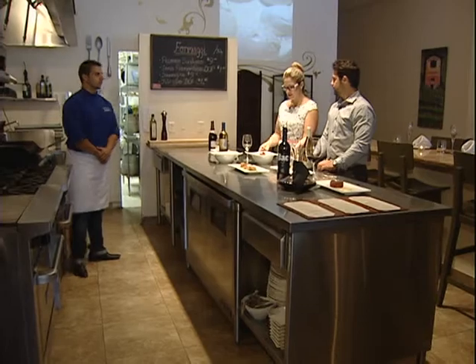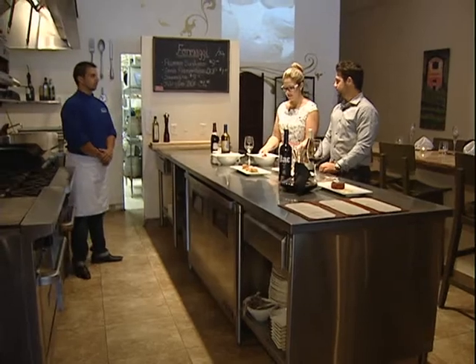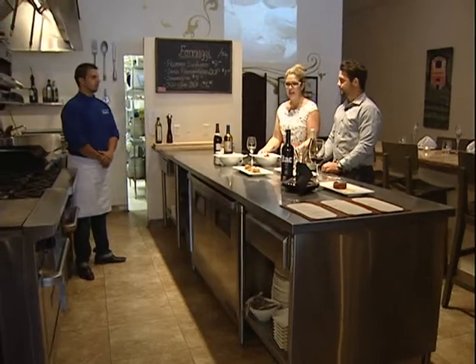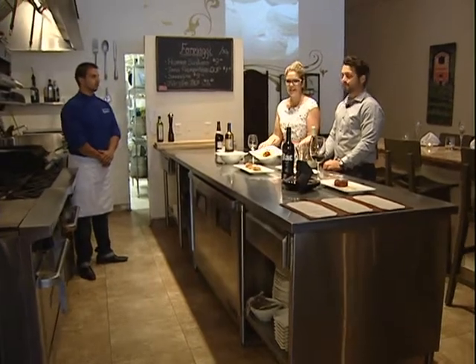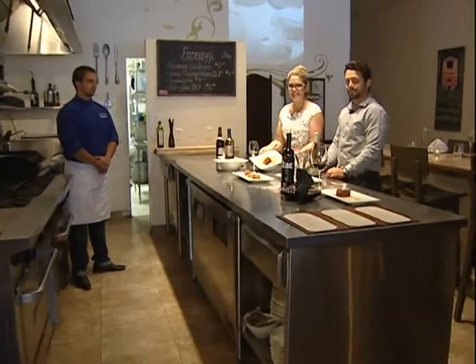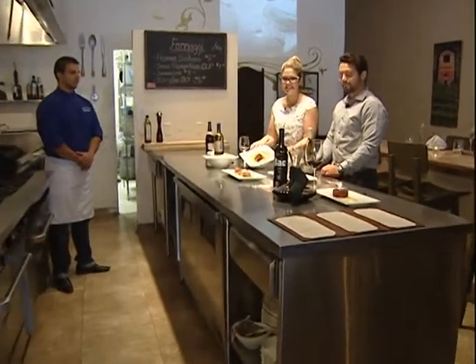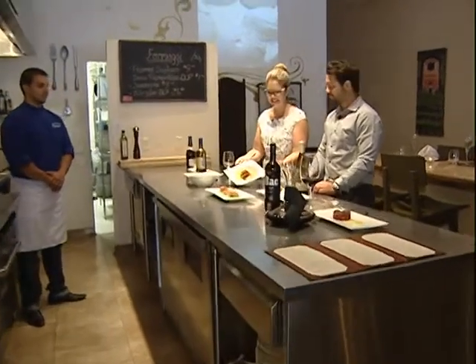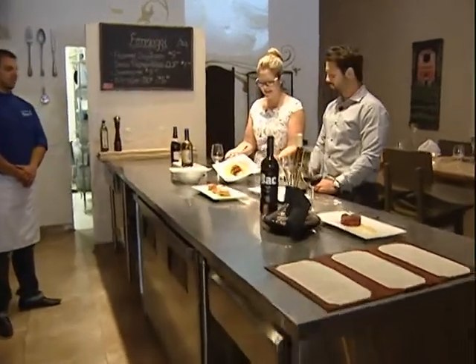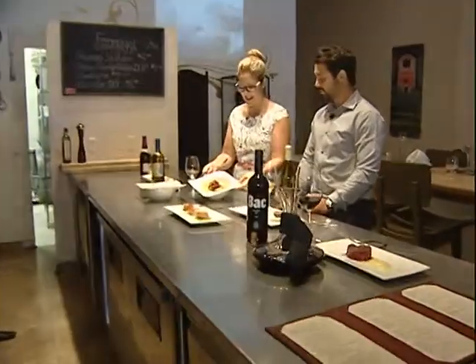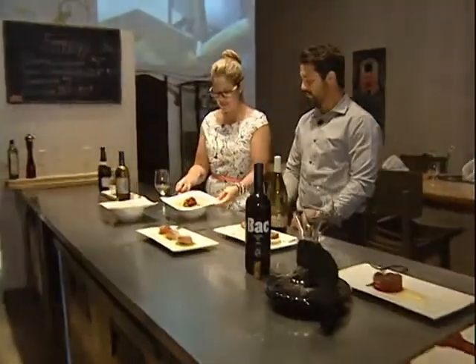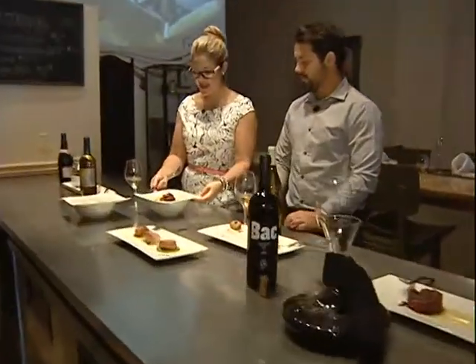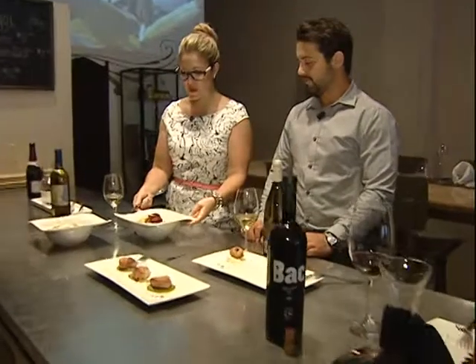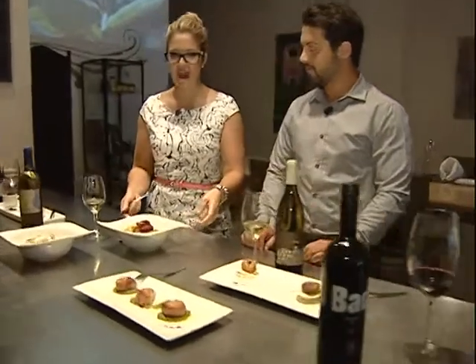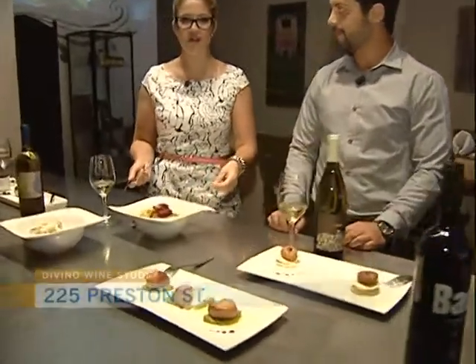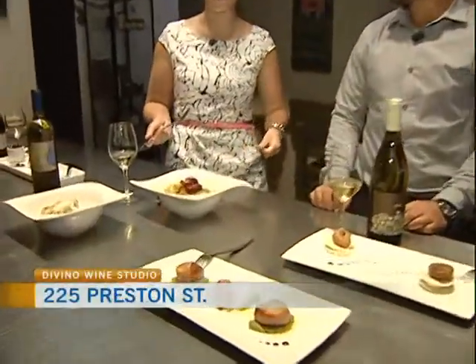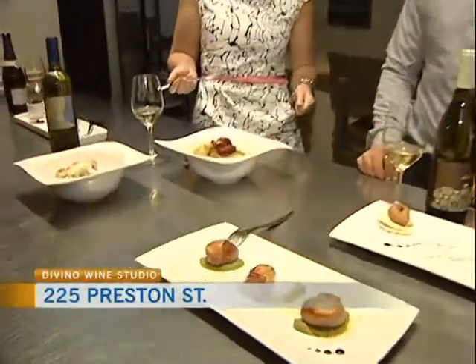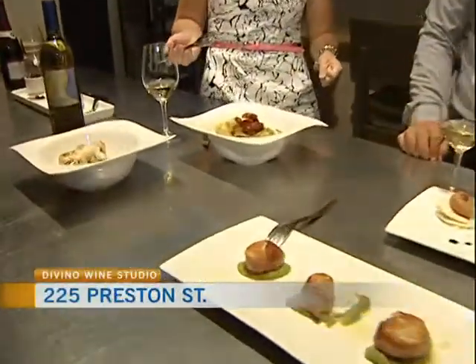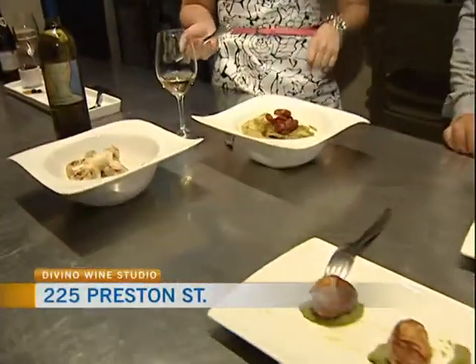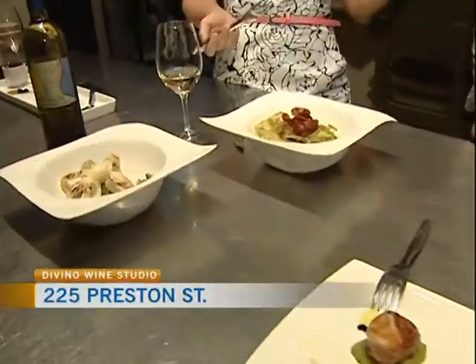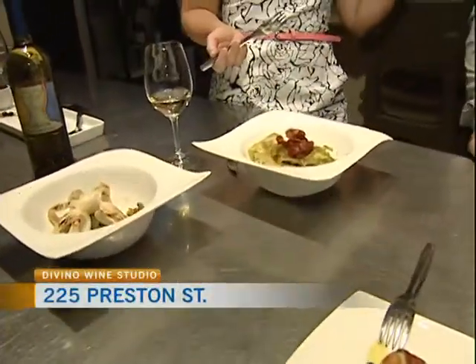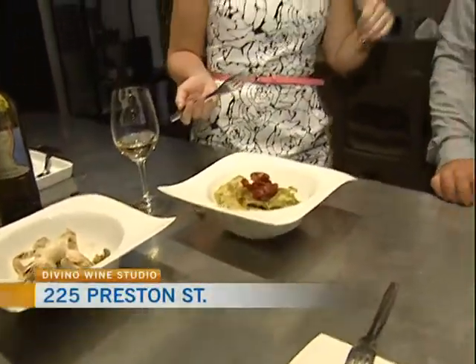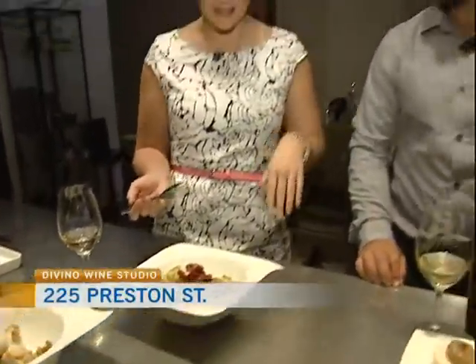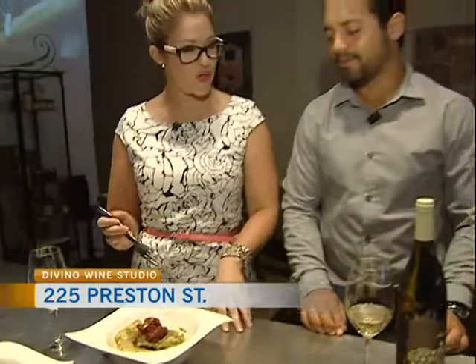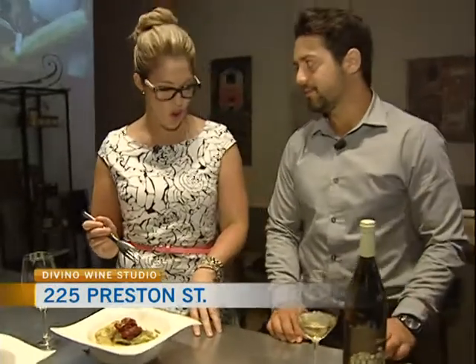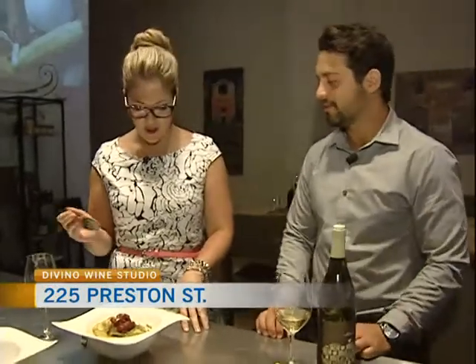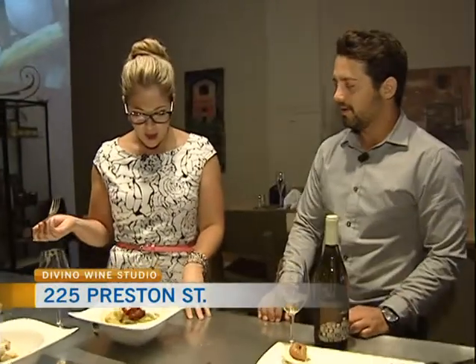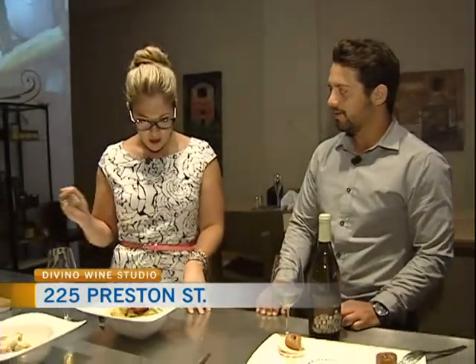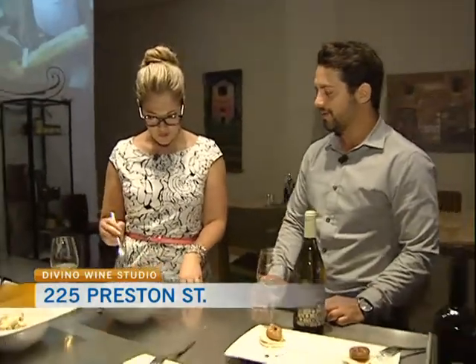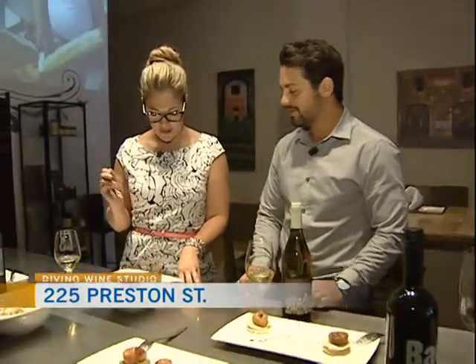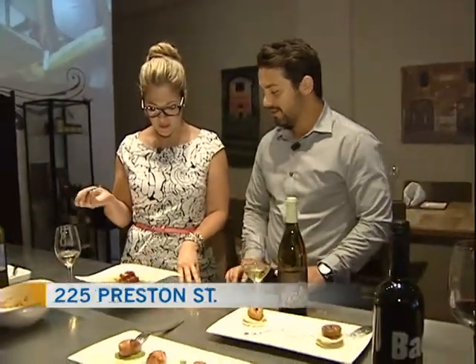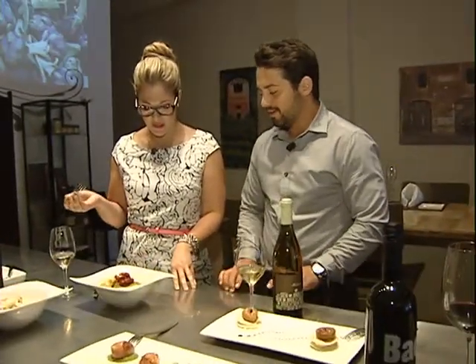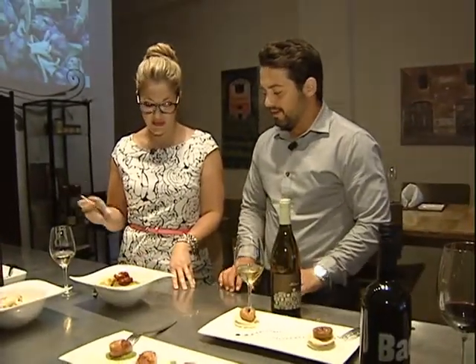Let's take a look at this delicious pasta dish. Welcome back to Divino Wine Studio here on Preston Street, joined once again by the co-owner Eric Diot, the new co-owner. Talk about this pasta dish that we're about to eat here.